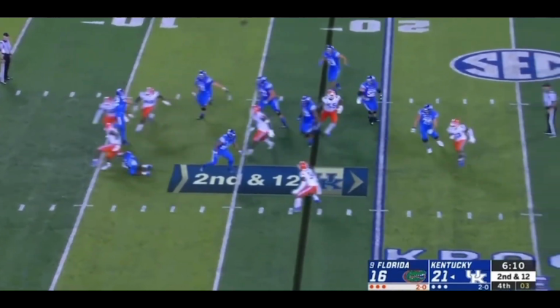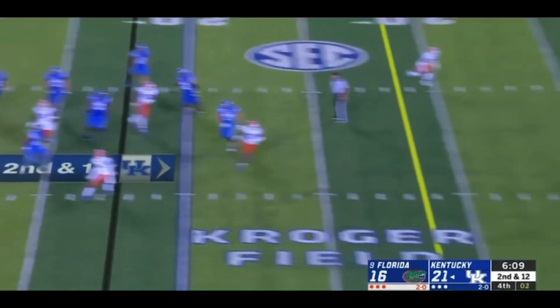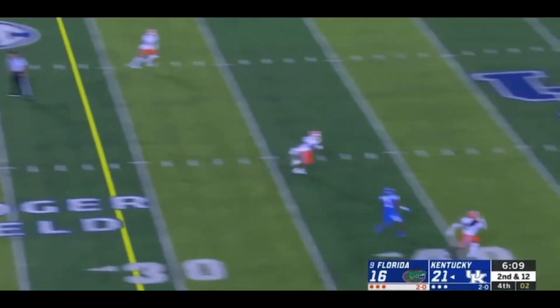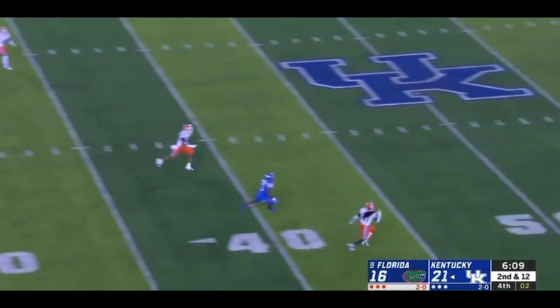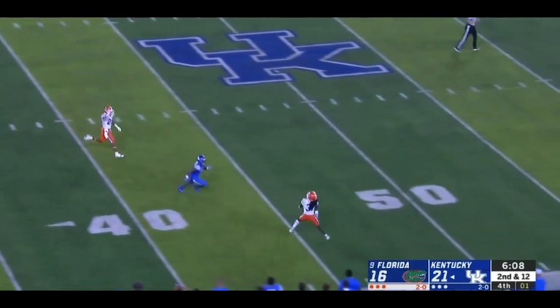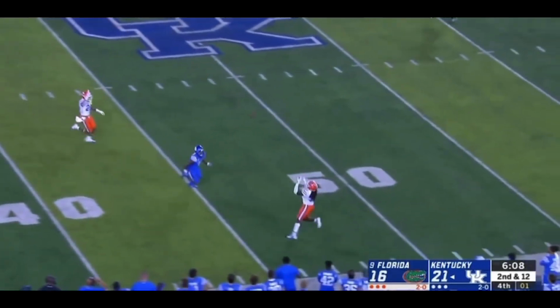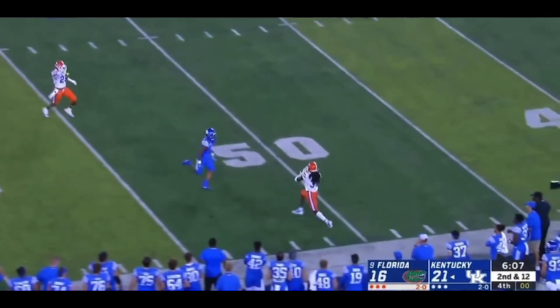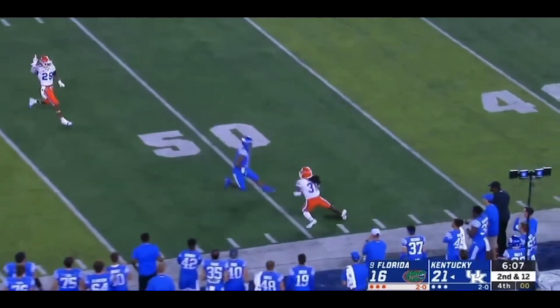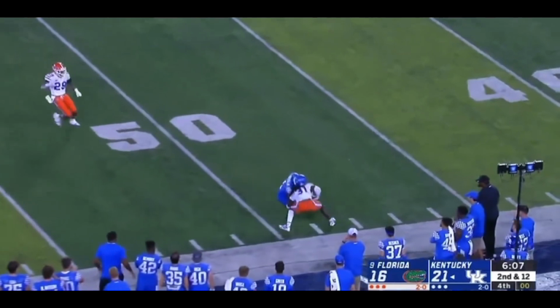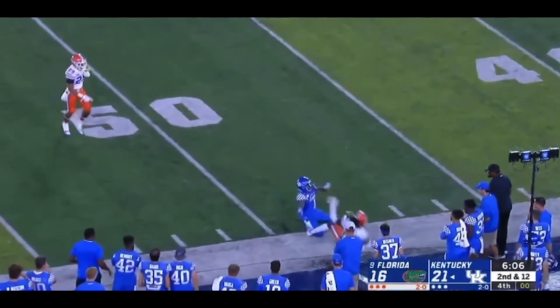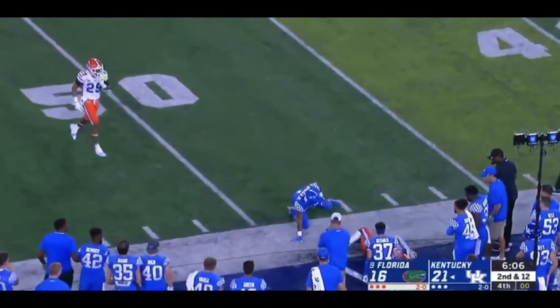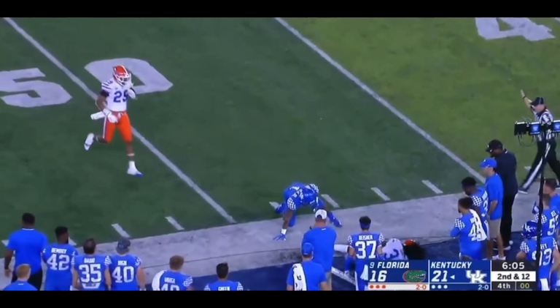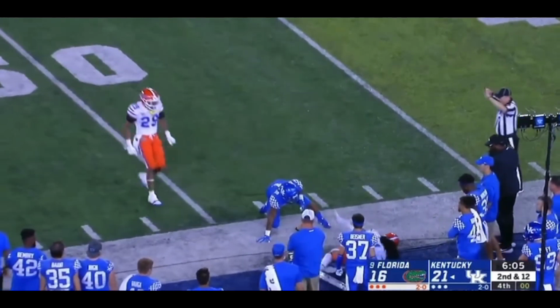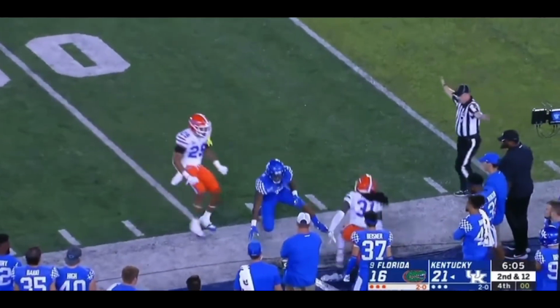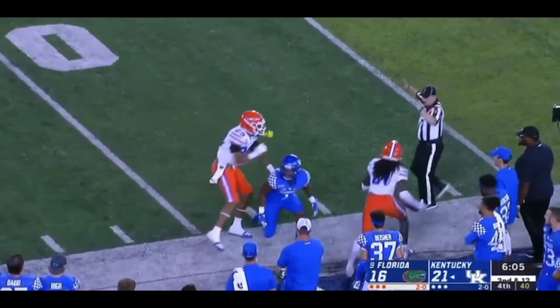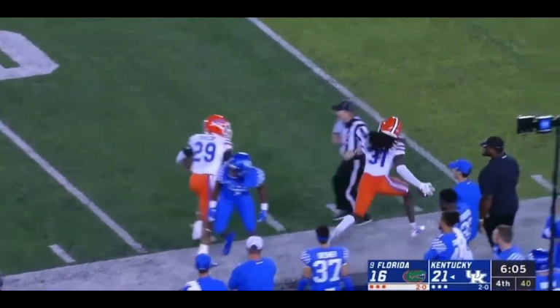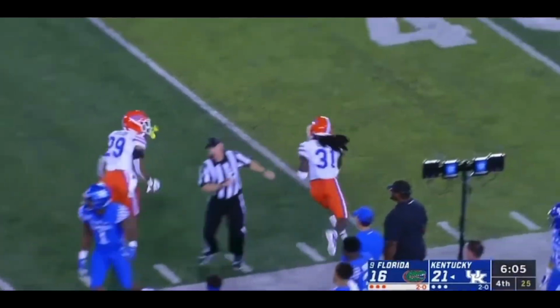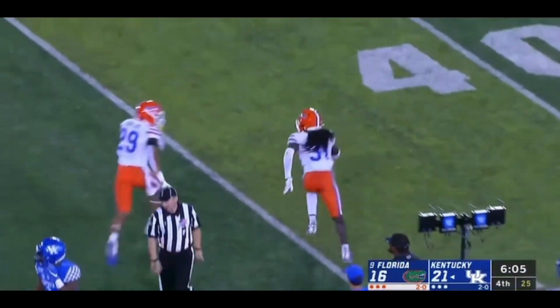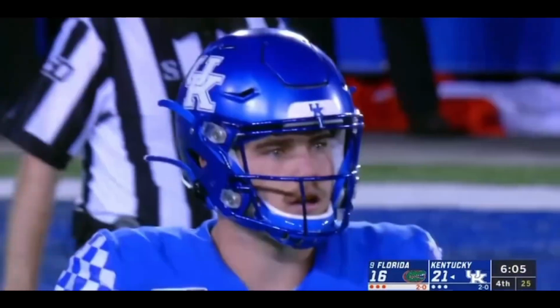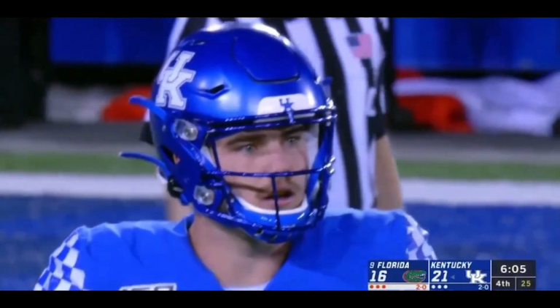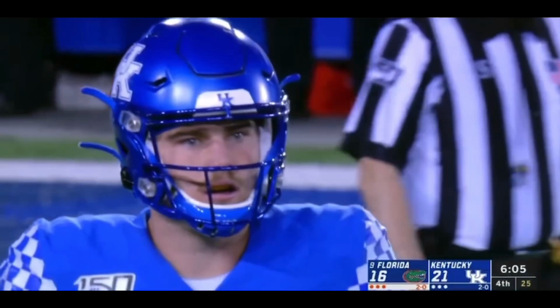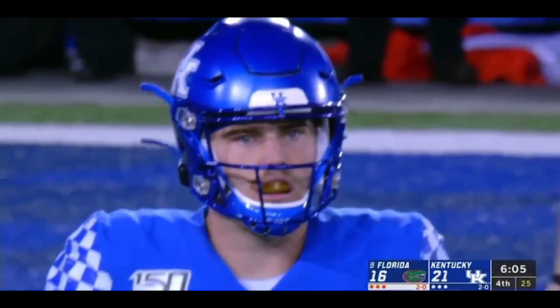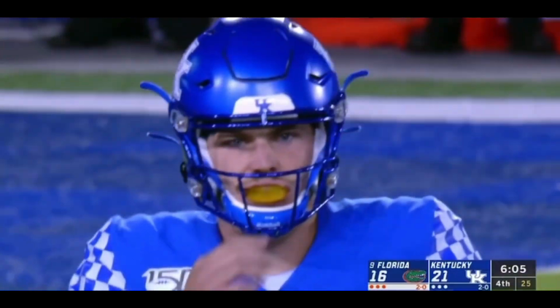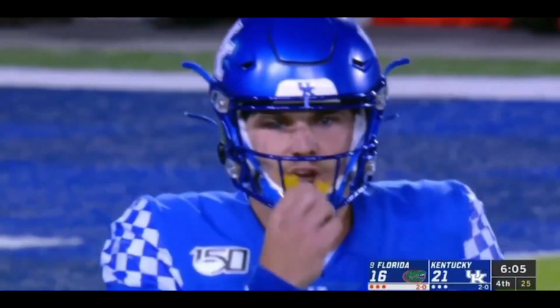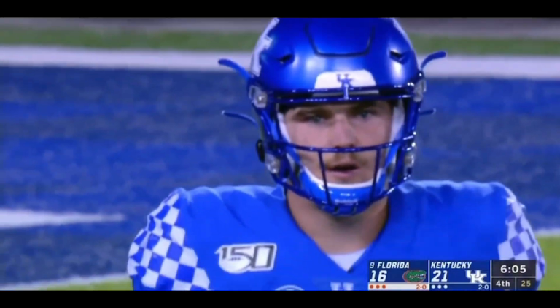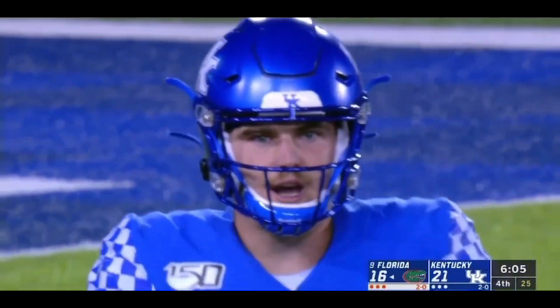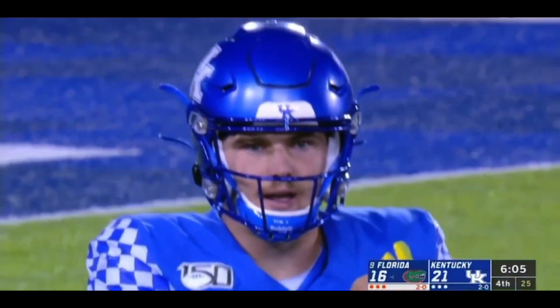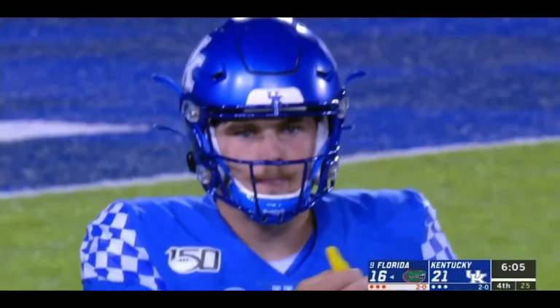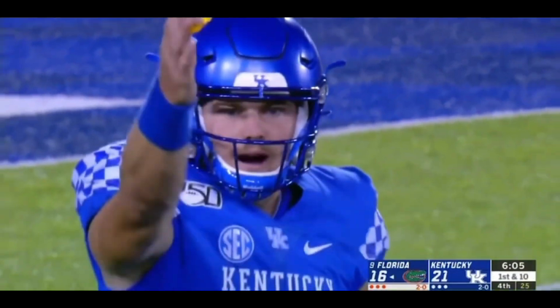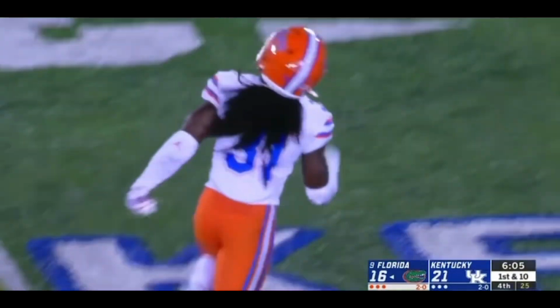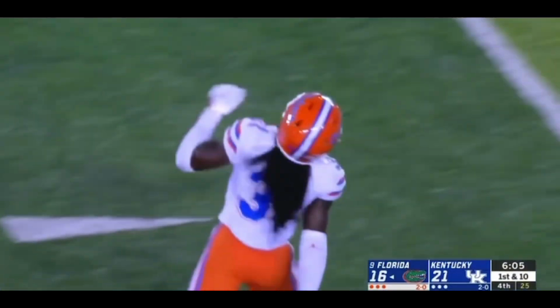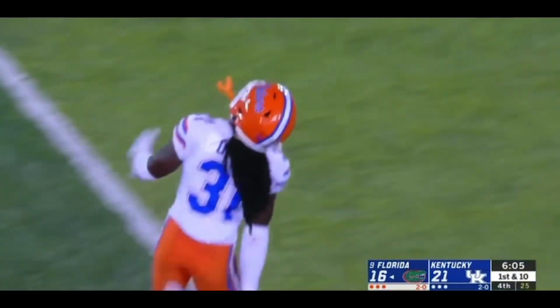Here's the pressure. Smith will take a shot. Air ball. And it is intercepted. Sean Davis. There was nobody home for Kentucky. Maybe Bowden was in the vicinity.